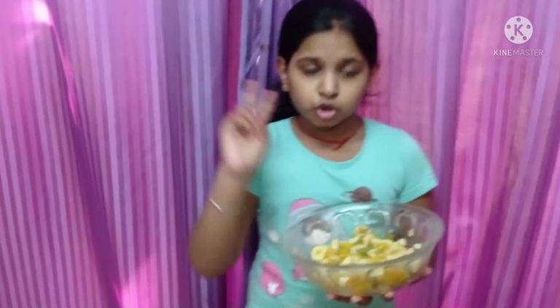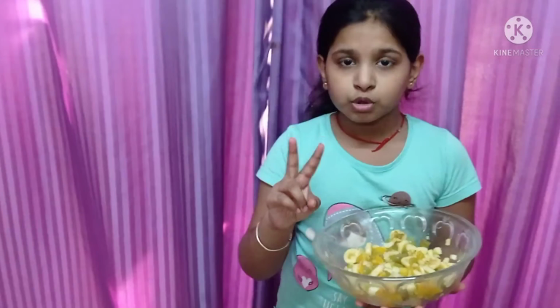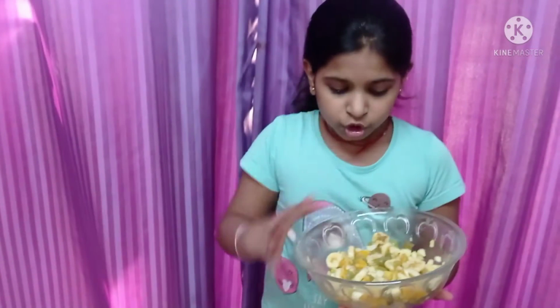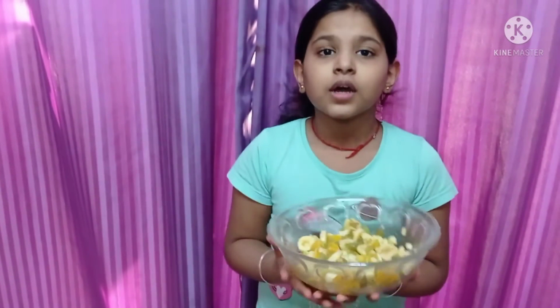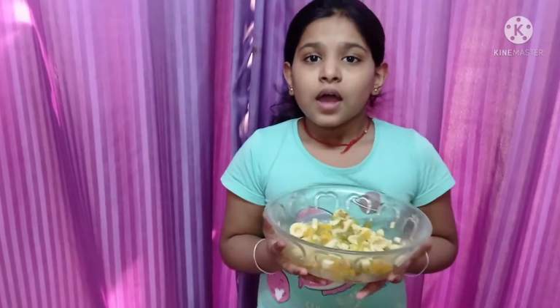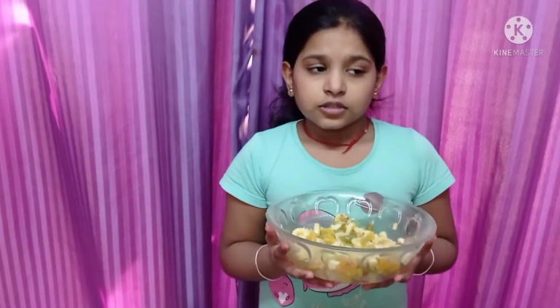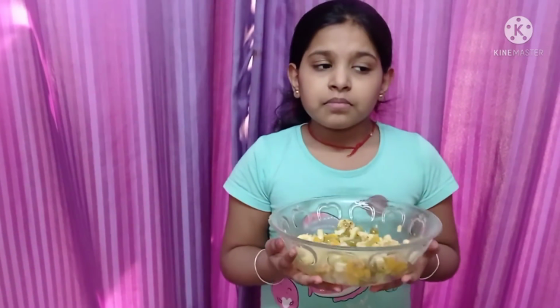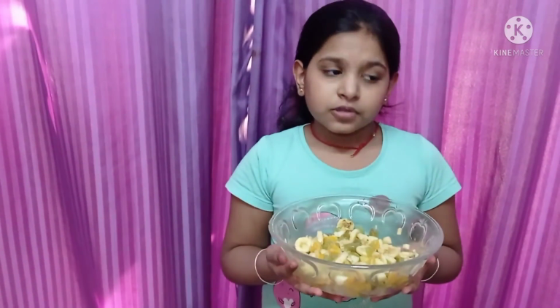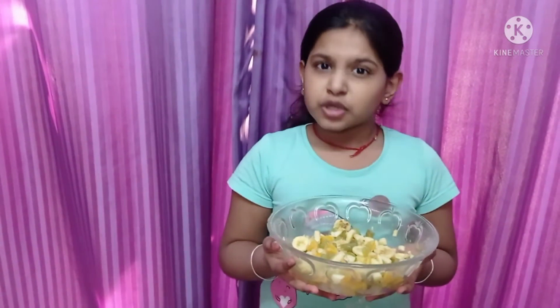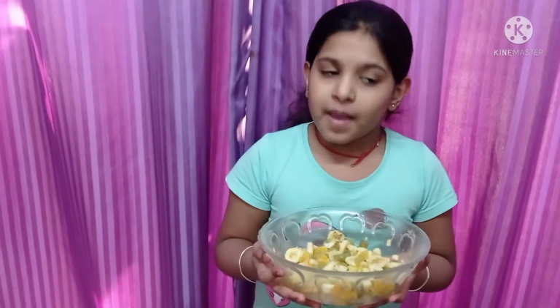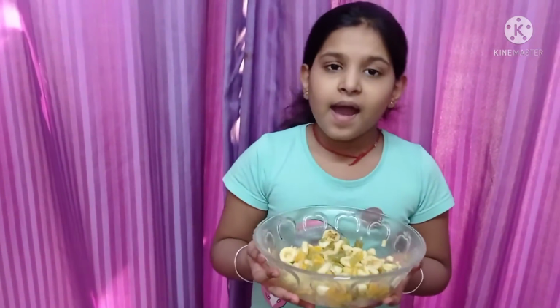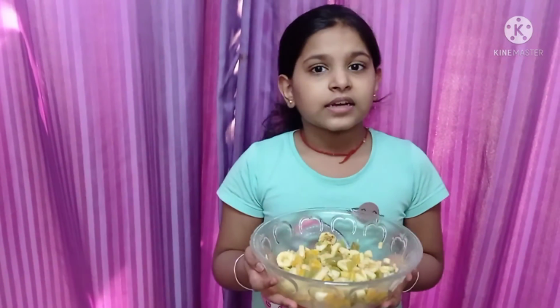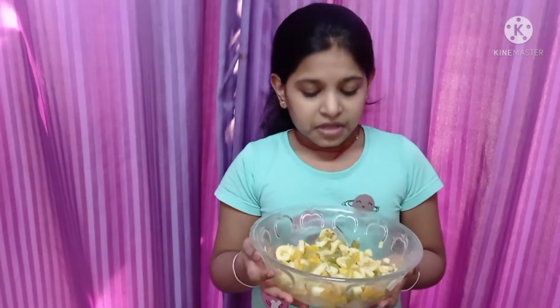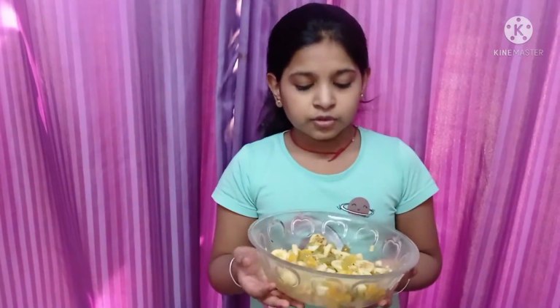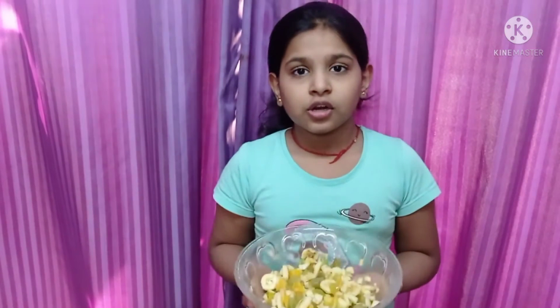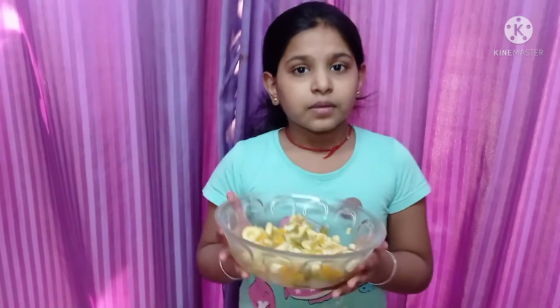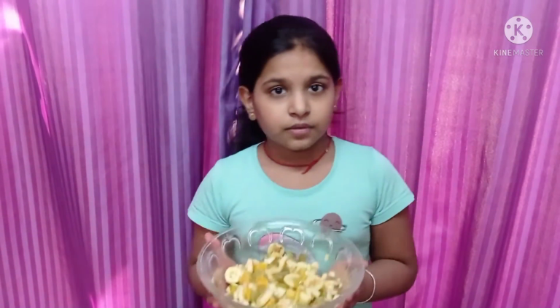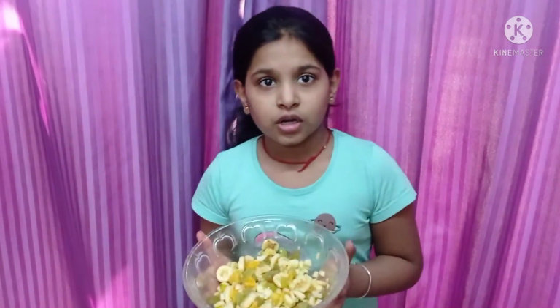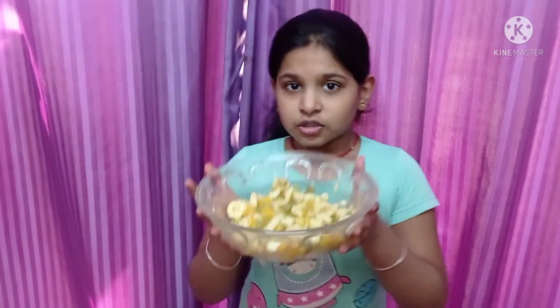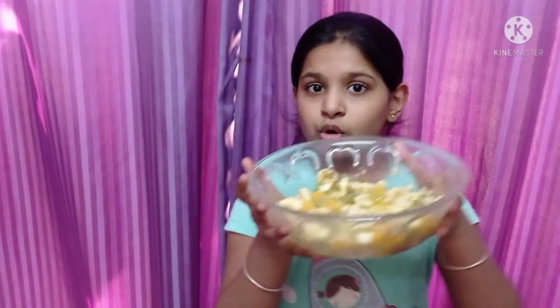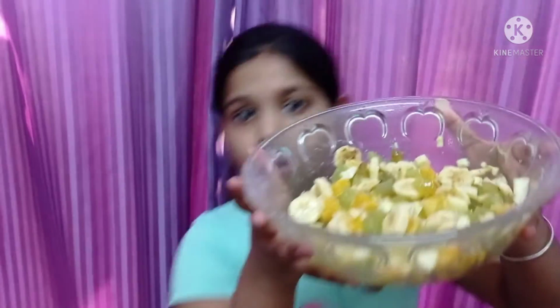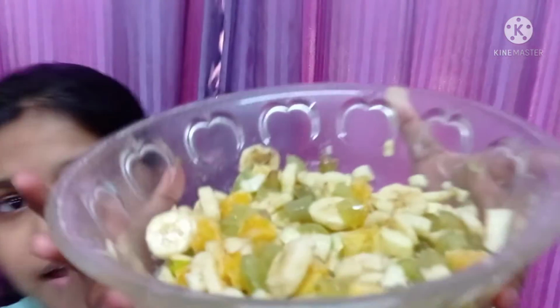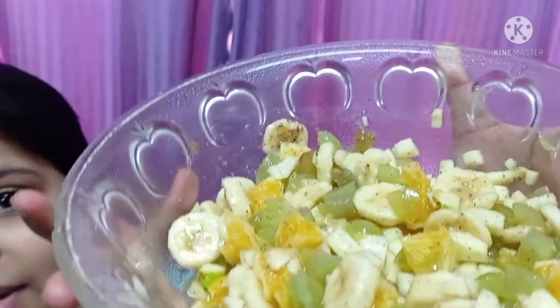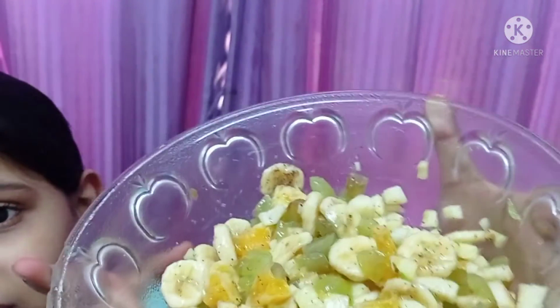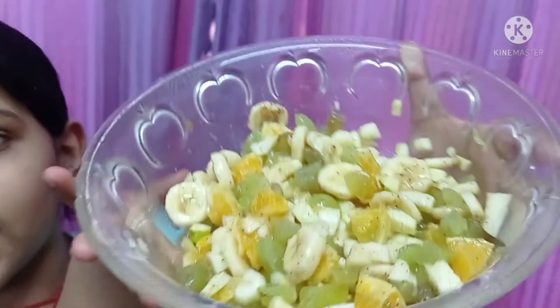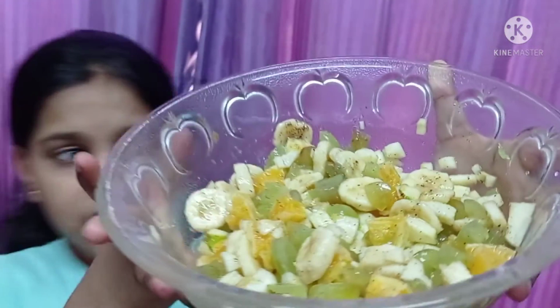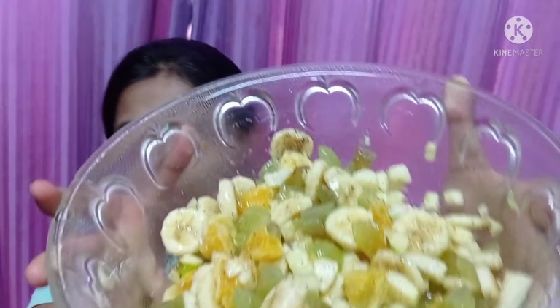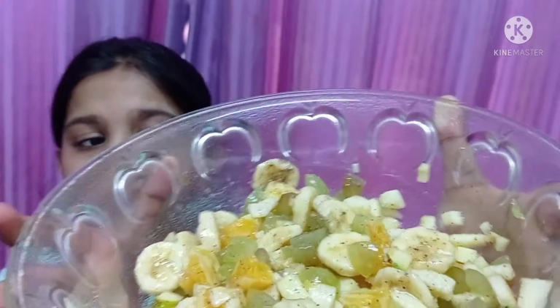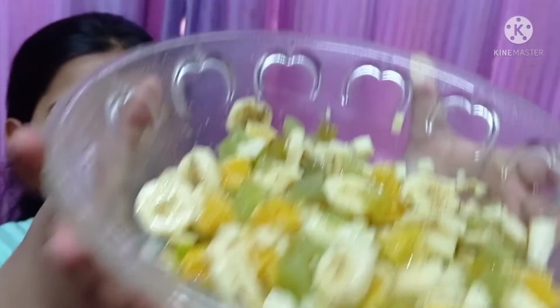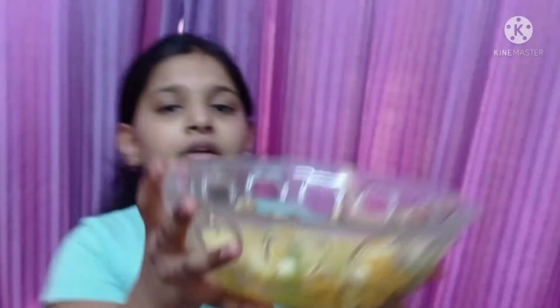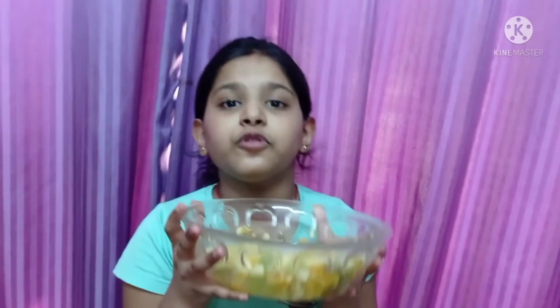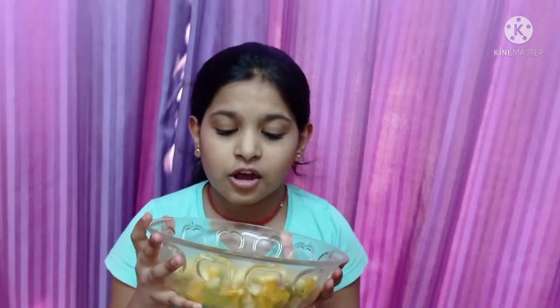Two spoons of sugar, some bit of pepper and a pinch of salt. I have mixed it together and we got a food salad.